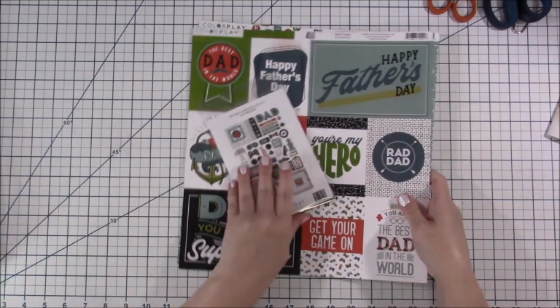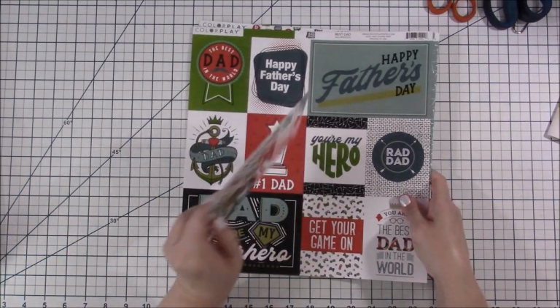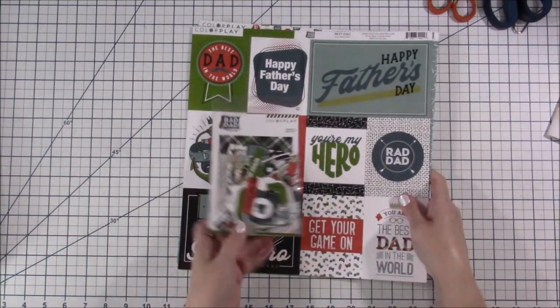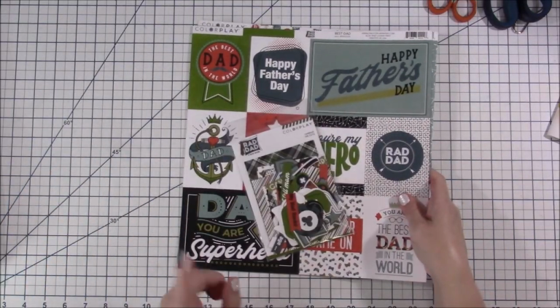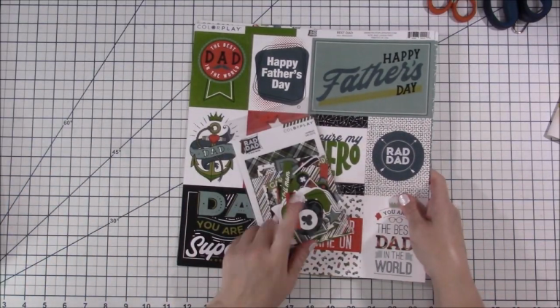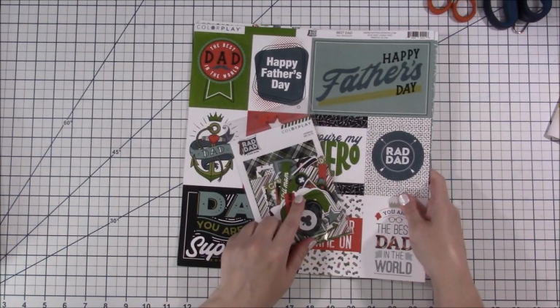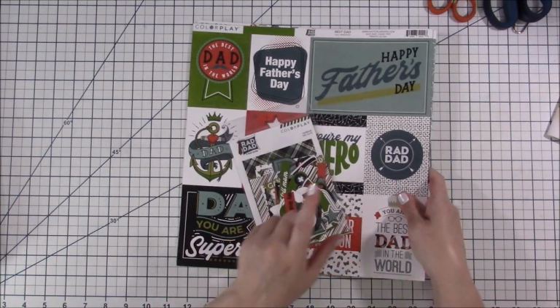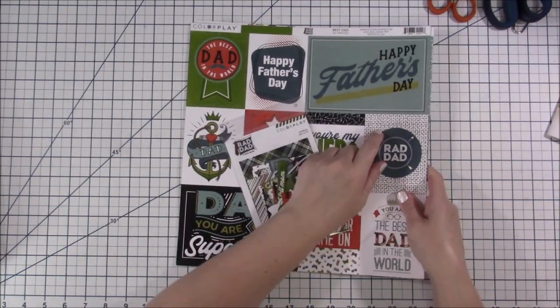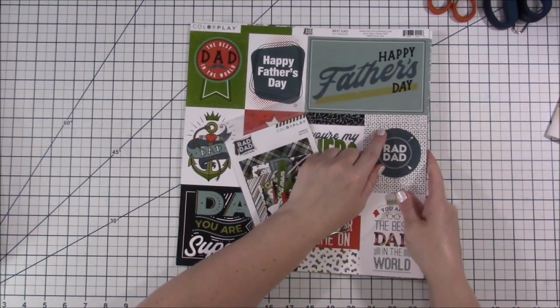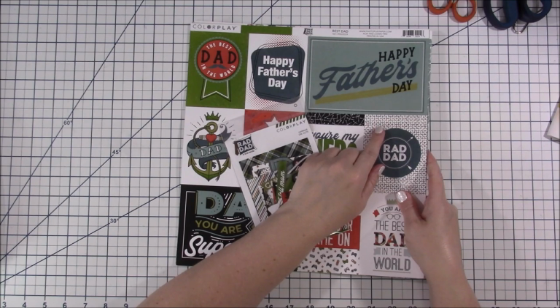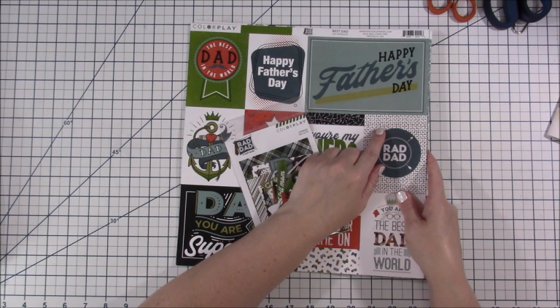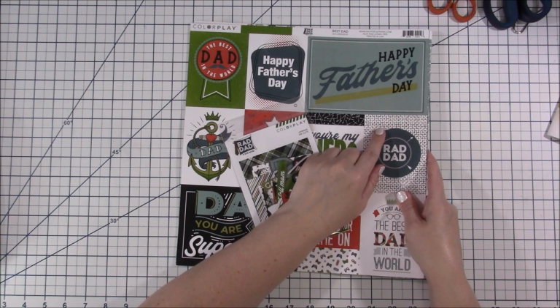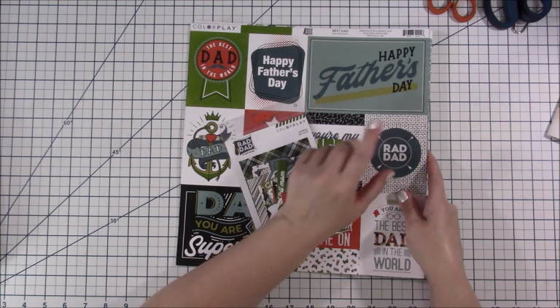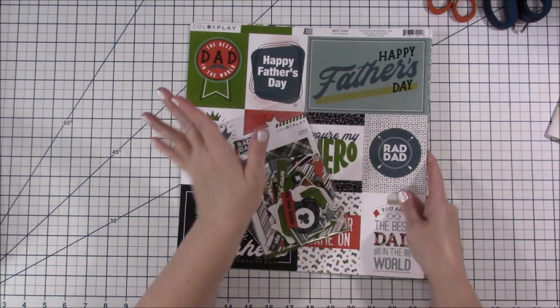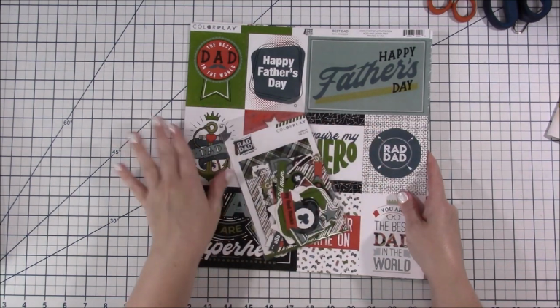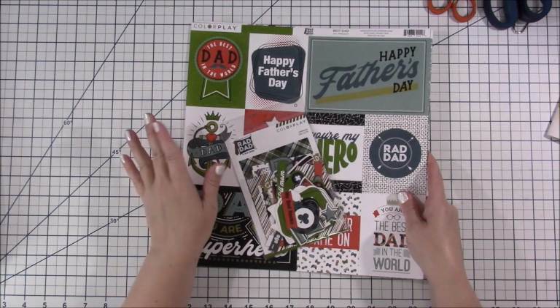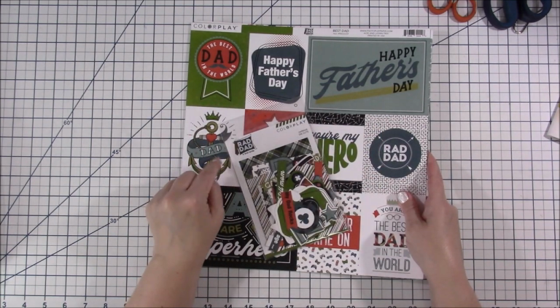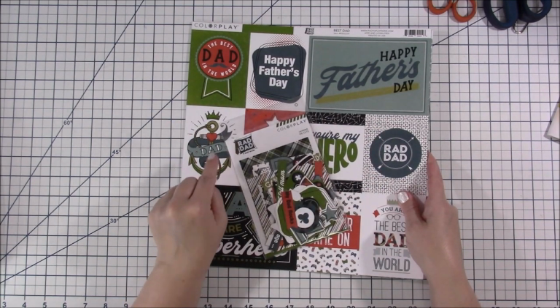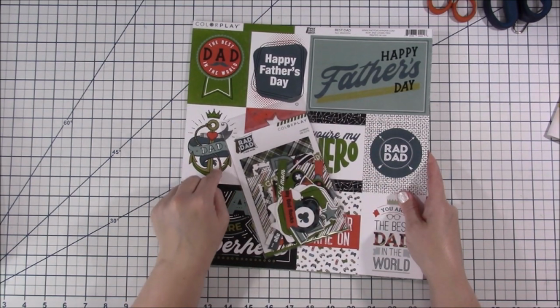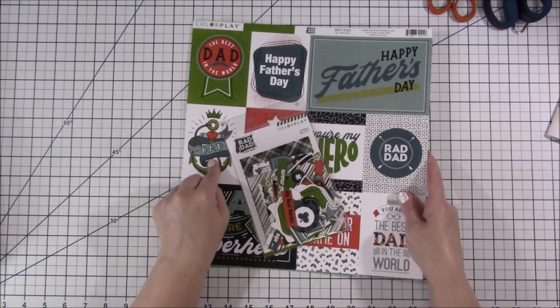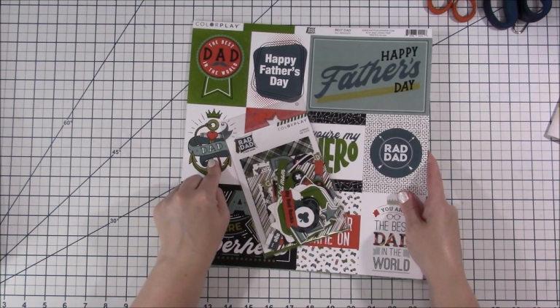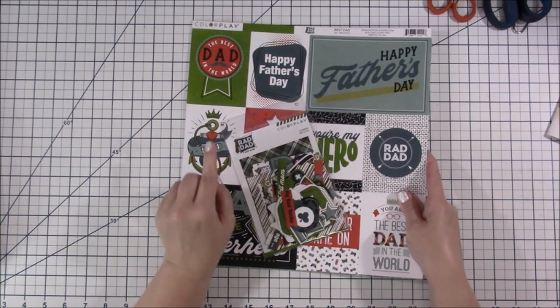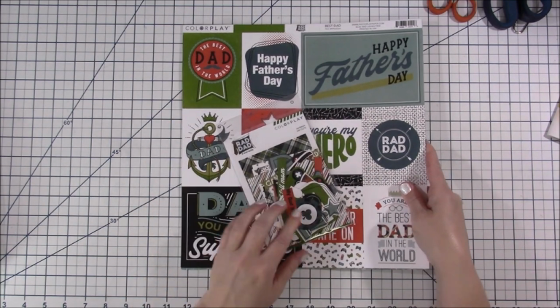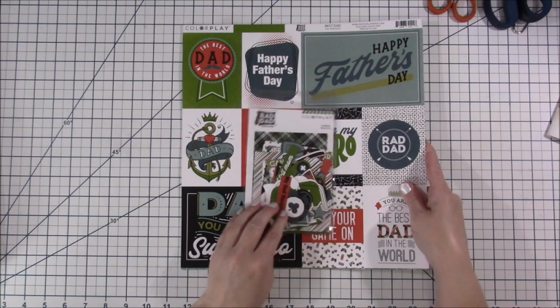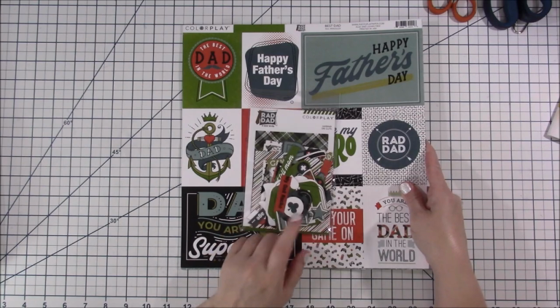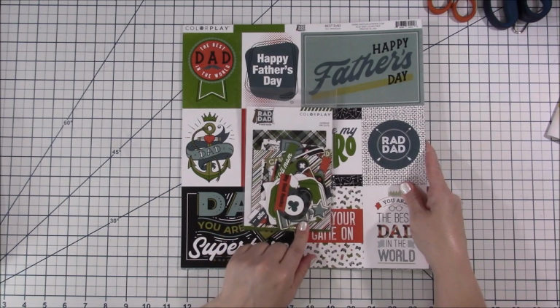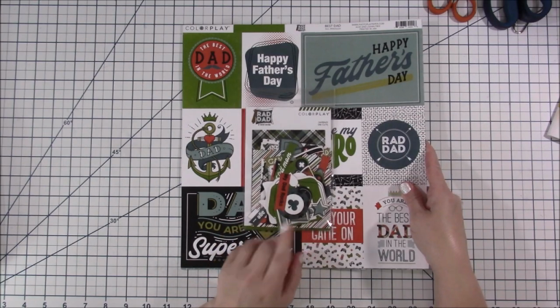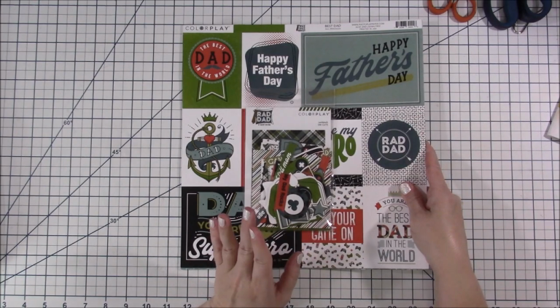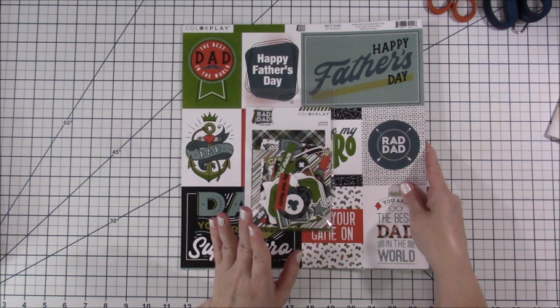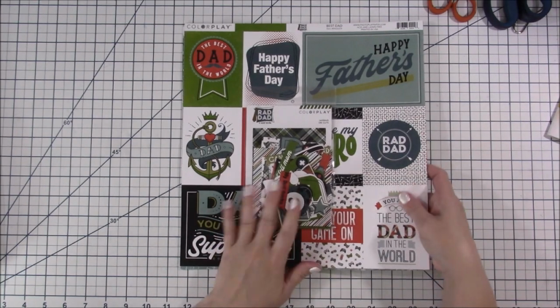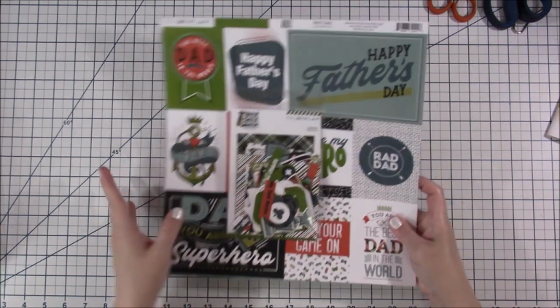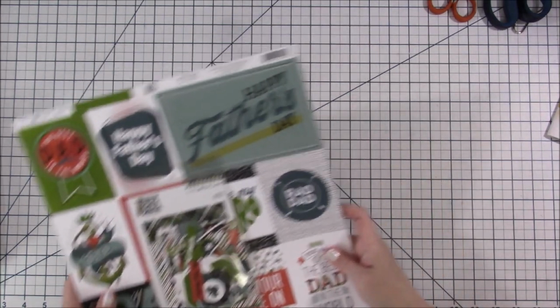The Rad Dad happy scrappy bag came with the paper pack, and I love that there are two of each of the papers. Then there are die cuts as well.